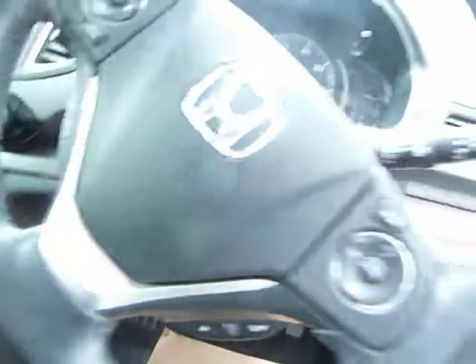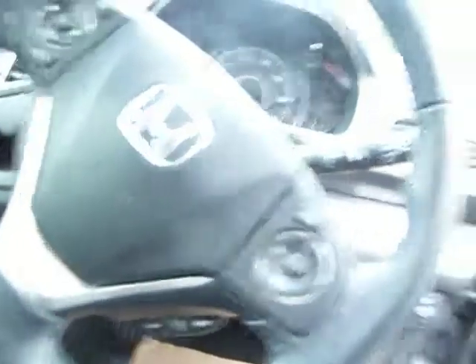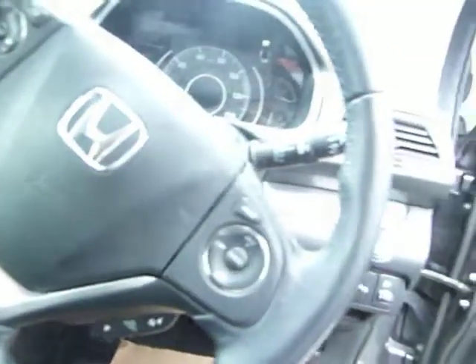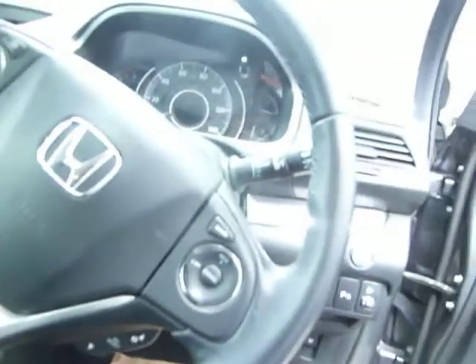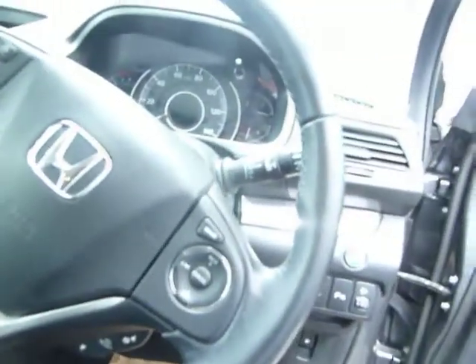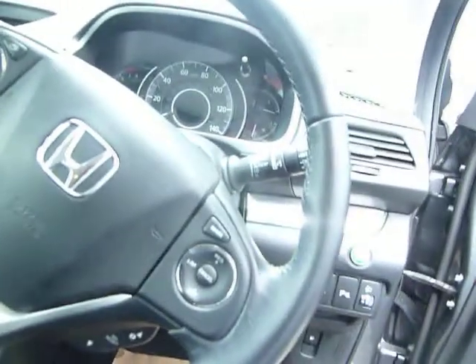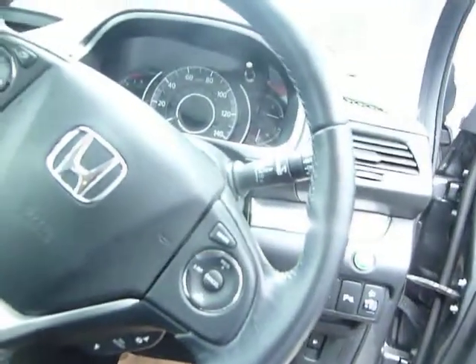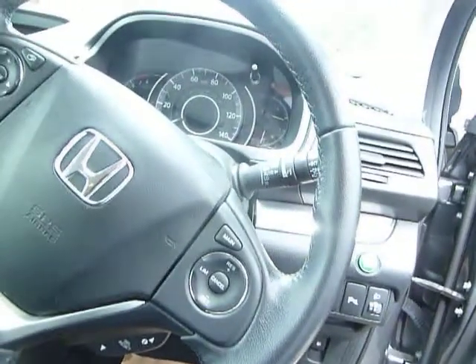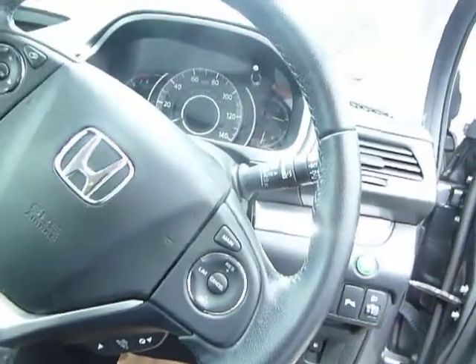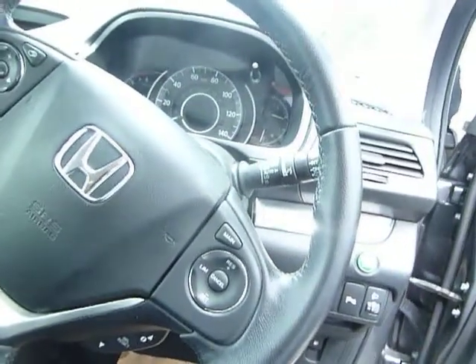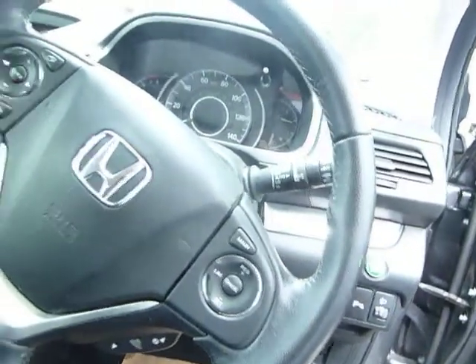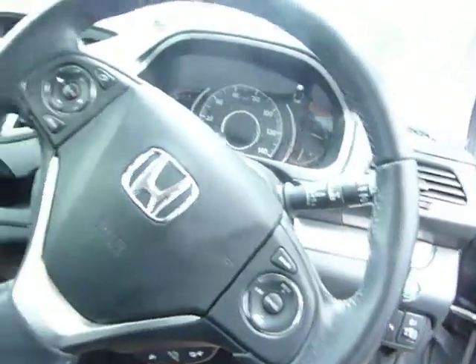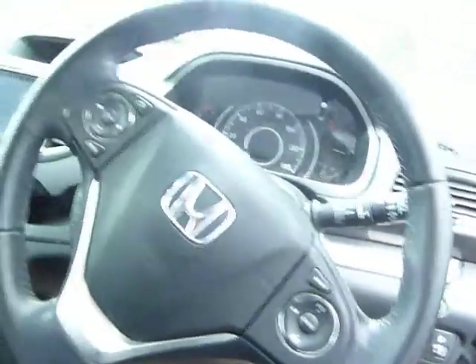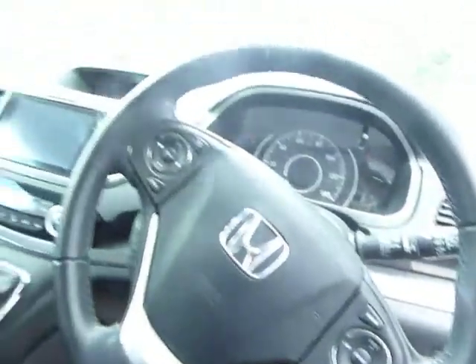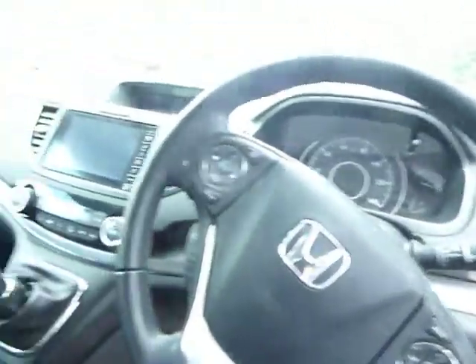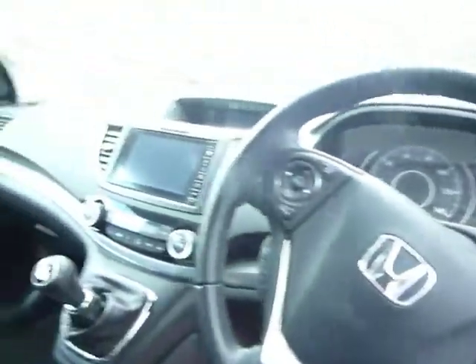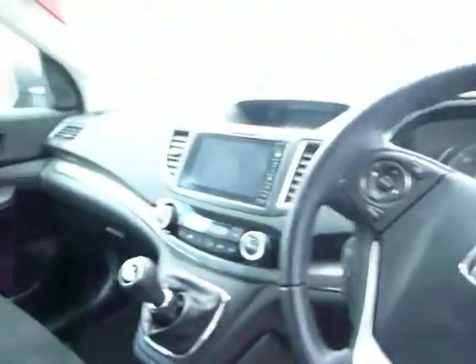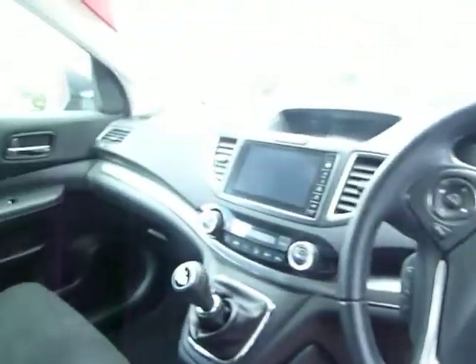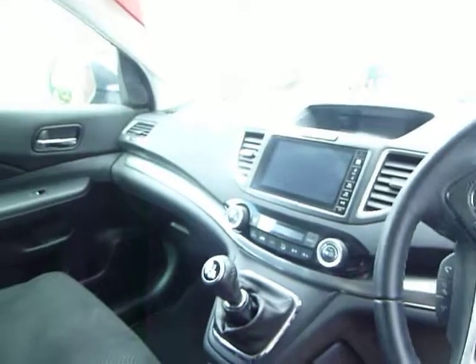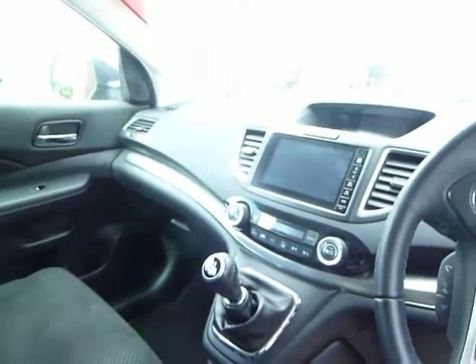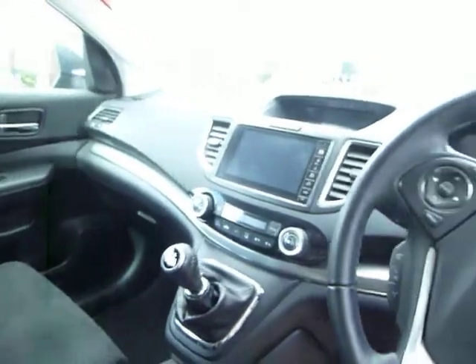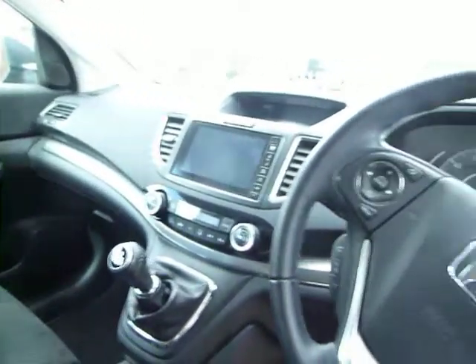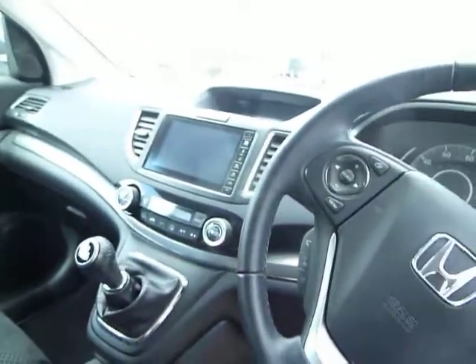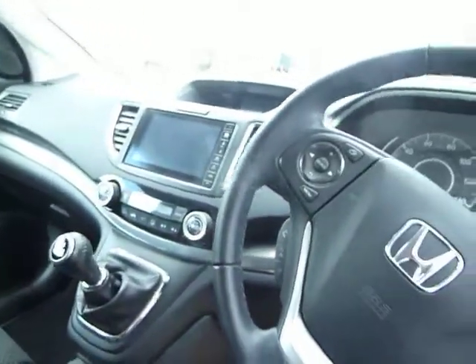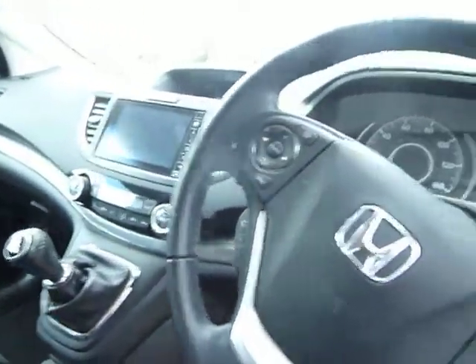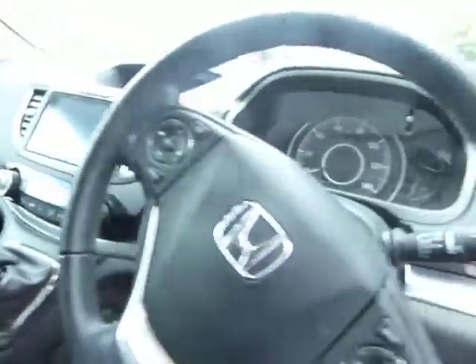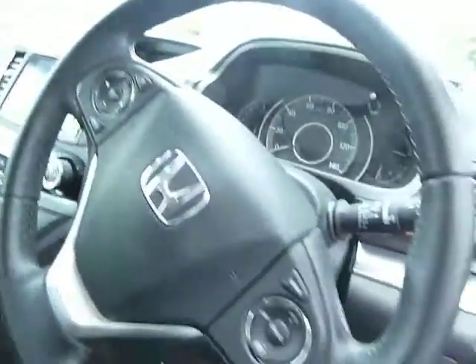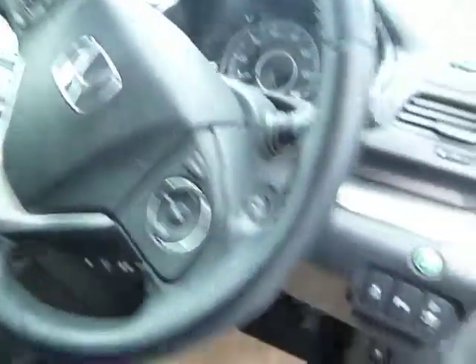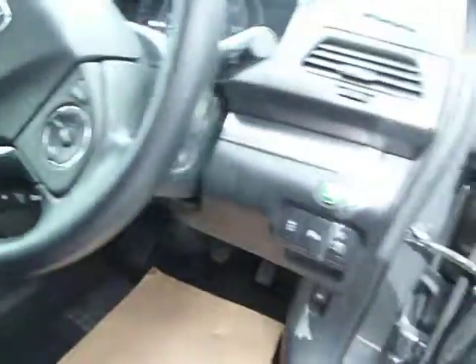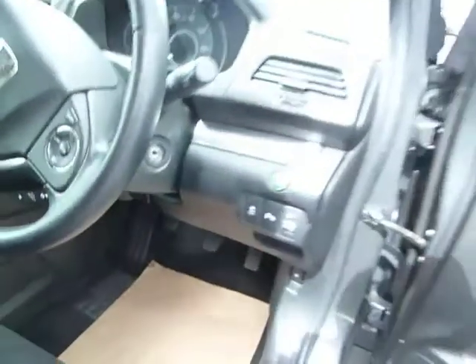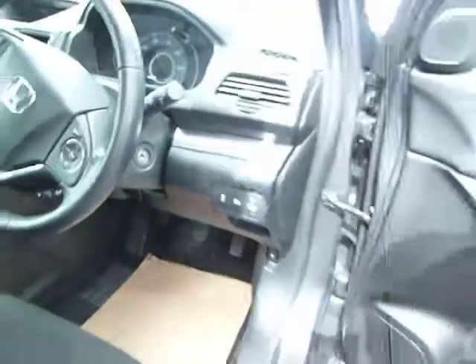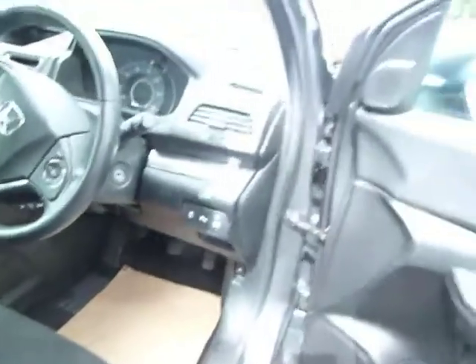The Bluetooth controls are on the steering wheel. You've also got cruise control and a speed limiter. The car also benefits from automatic lights and wipers, and heated folding mirrors.